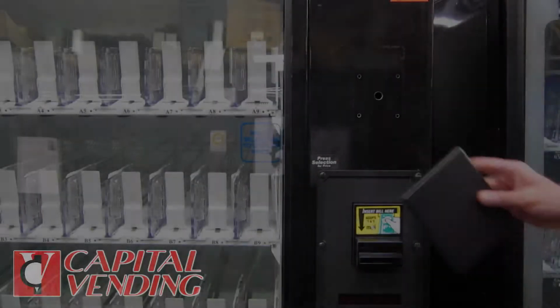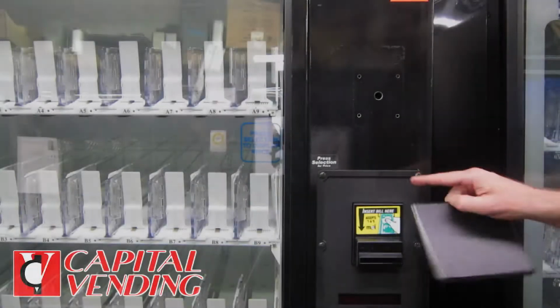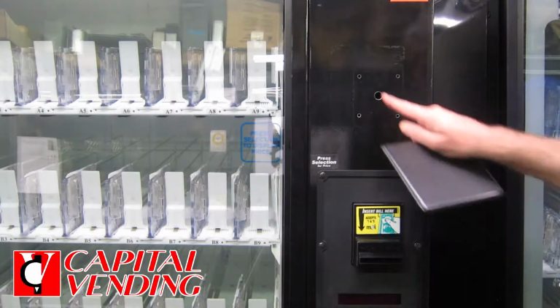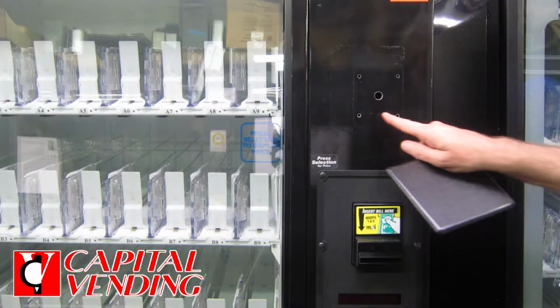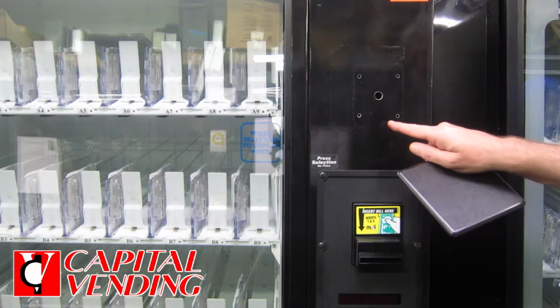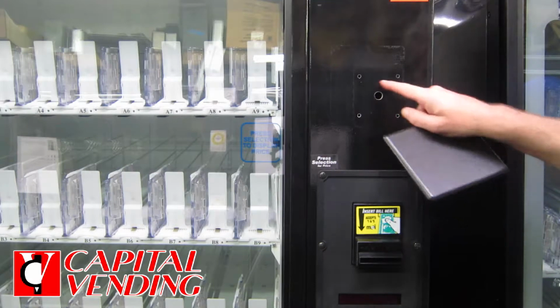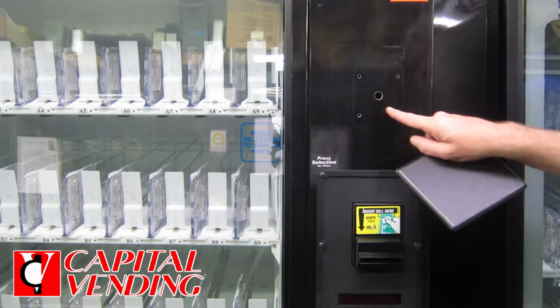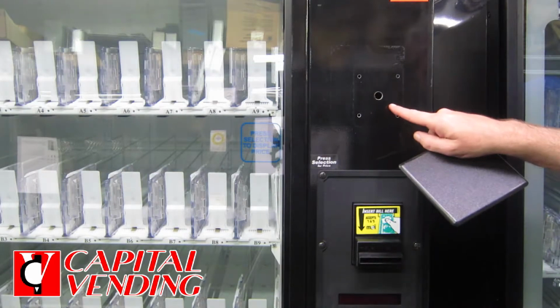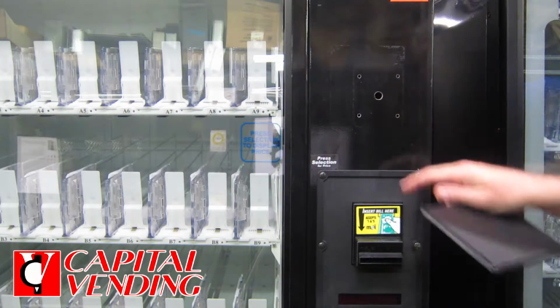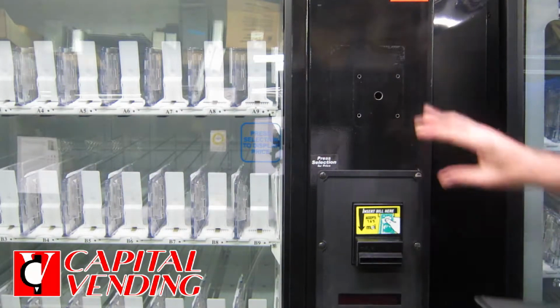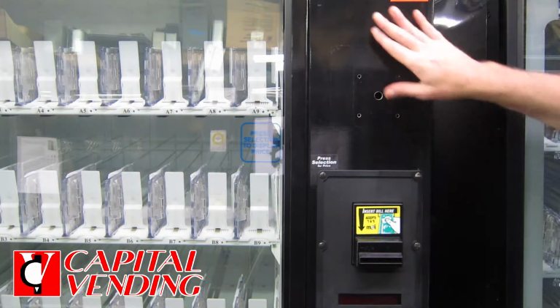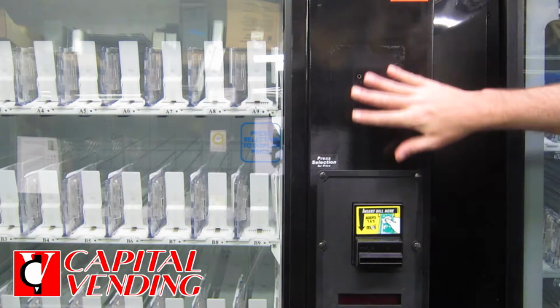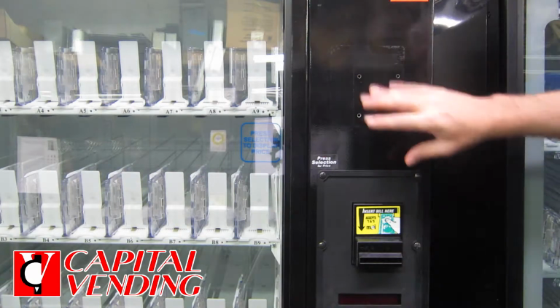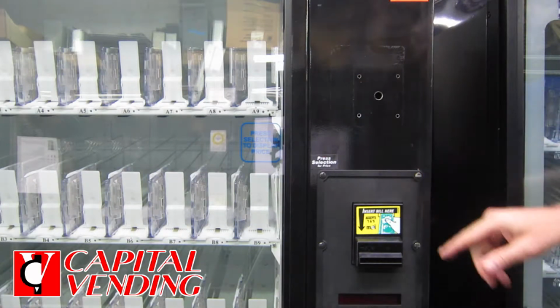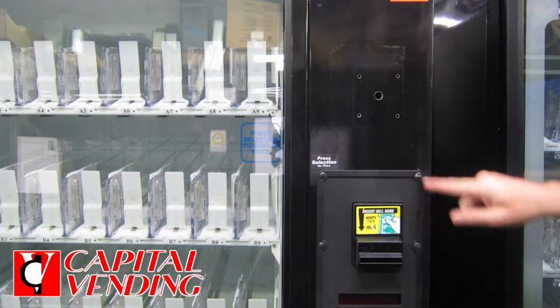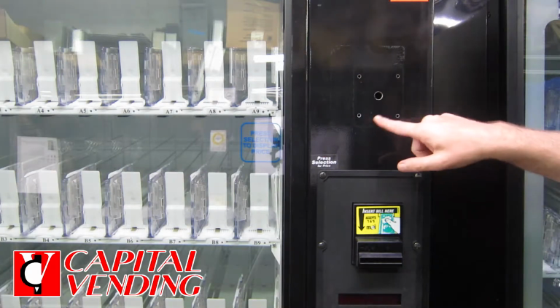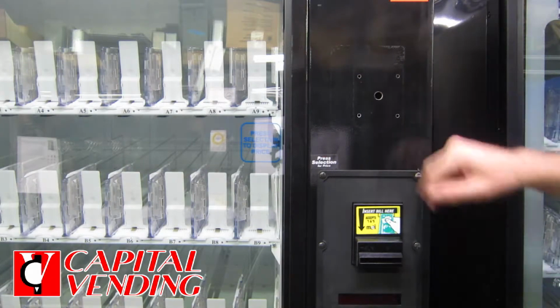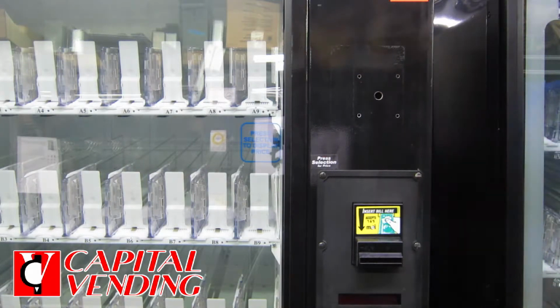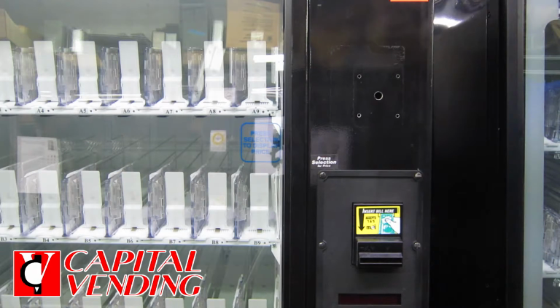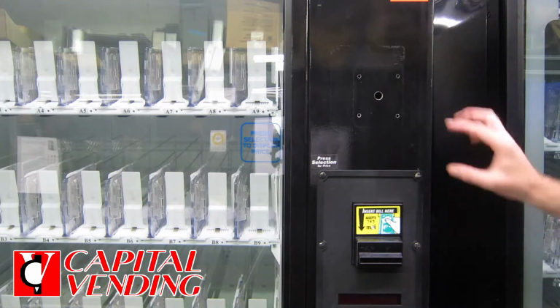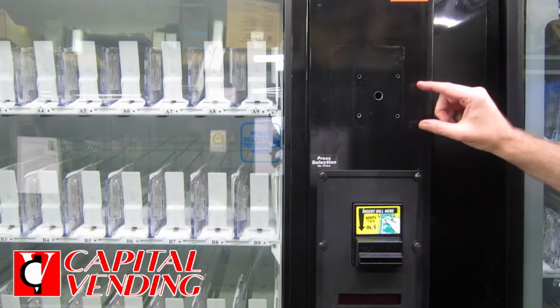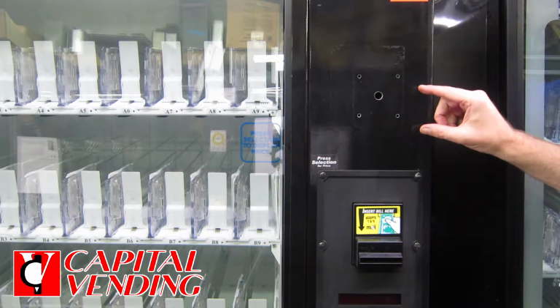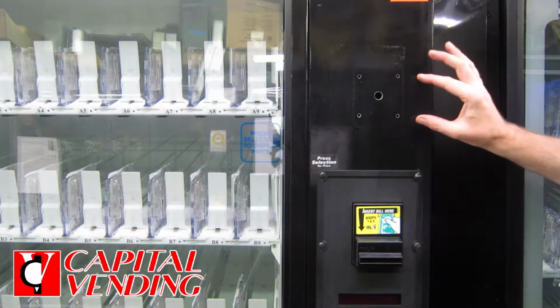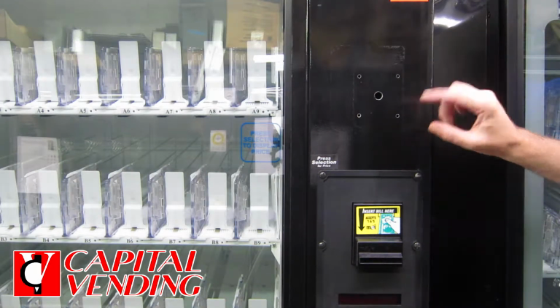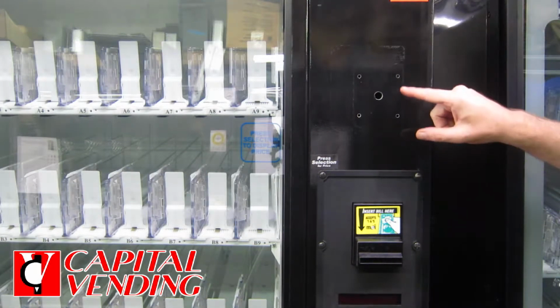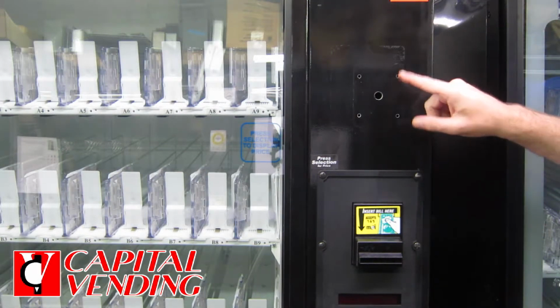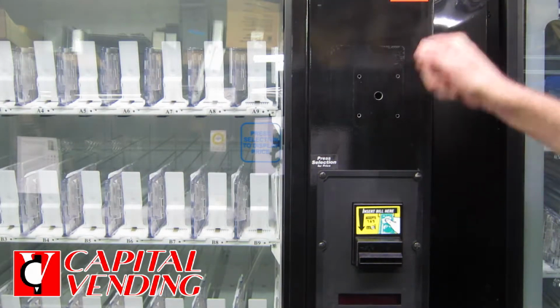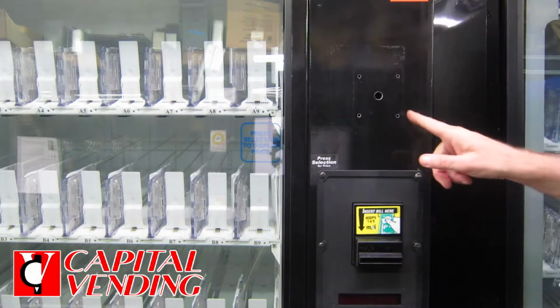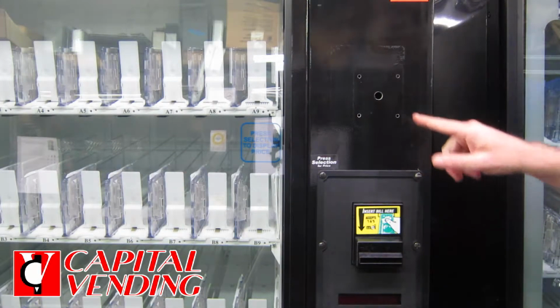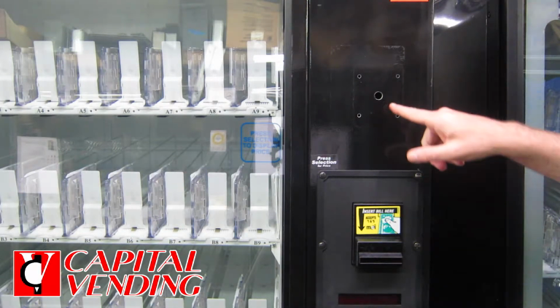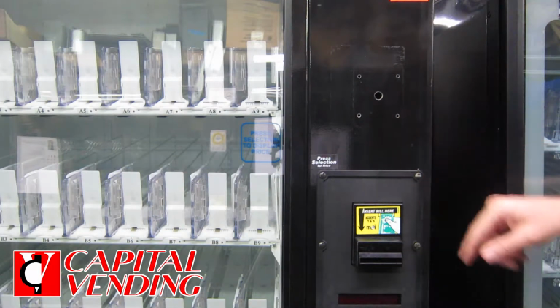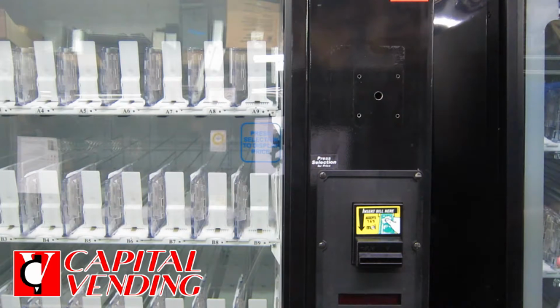Here's a quick solution if you have a vending machine that could have a hole pattern or blemishes to the paint. Basically, here we had a standalone credit card reader mounted and it ended up leaving holes.